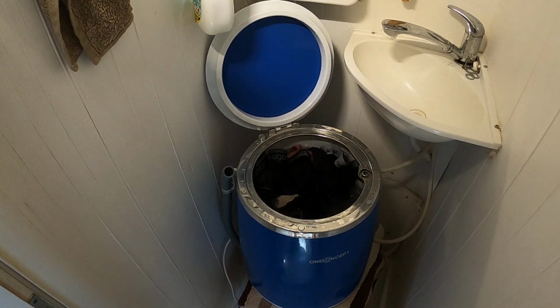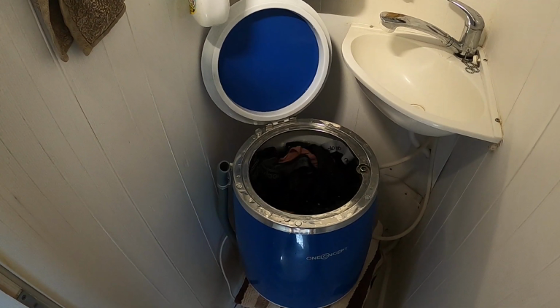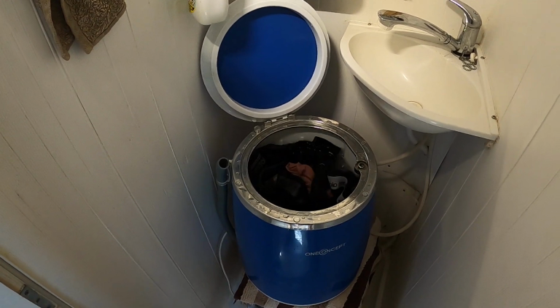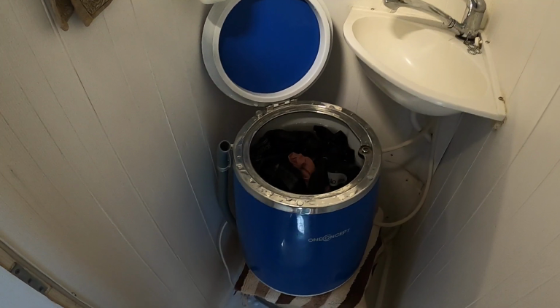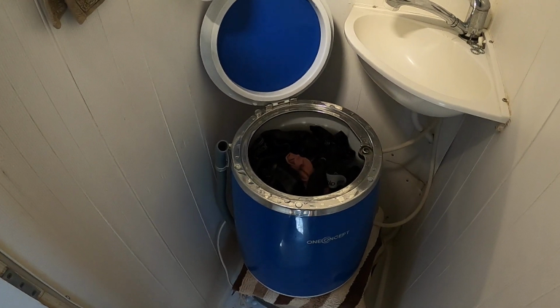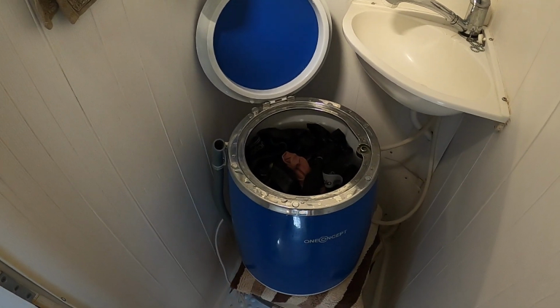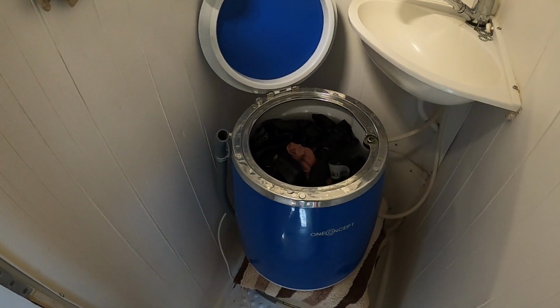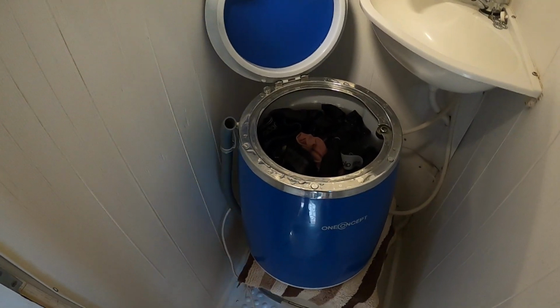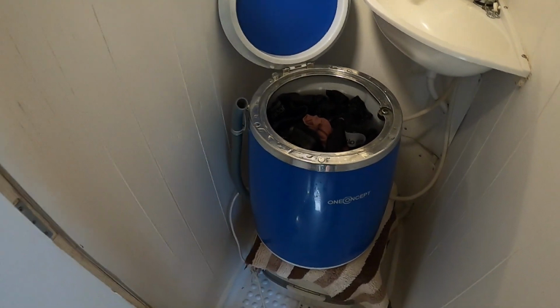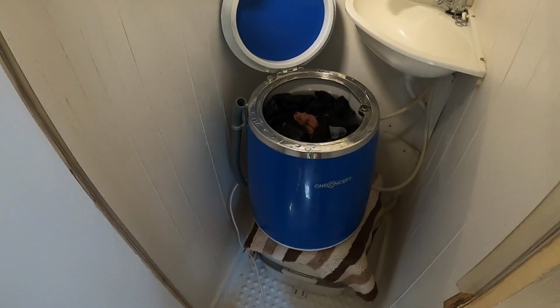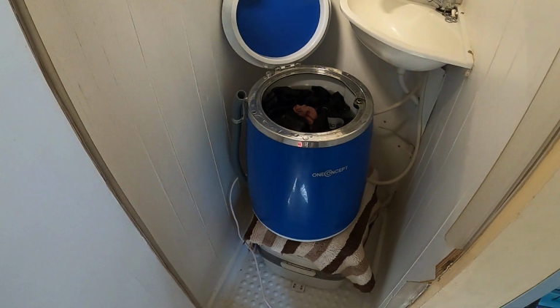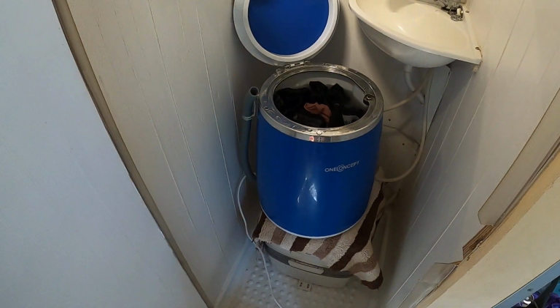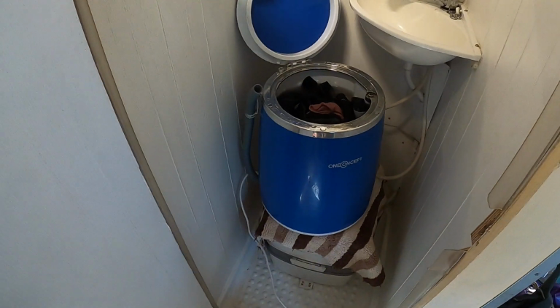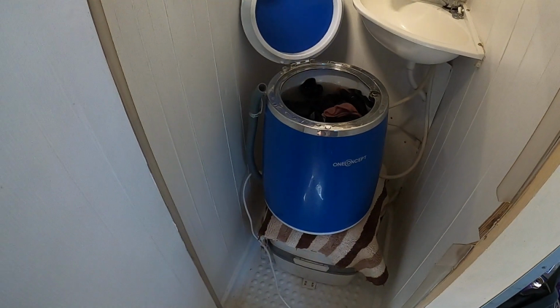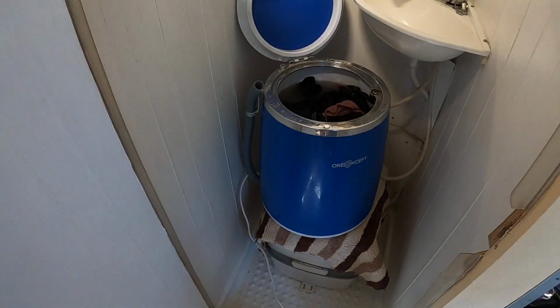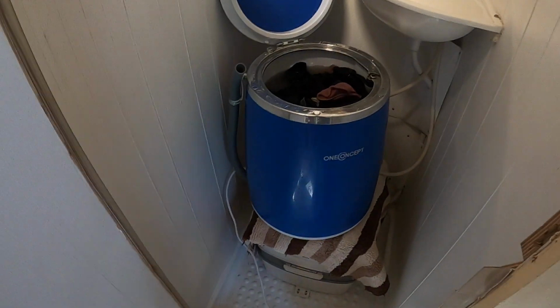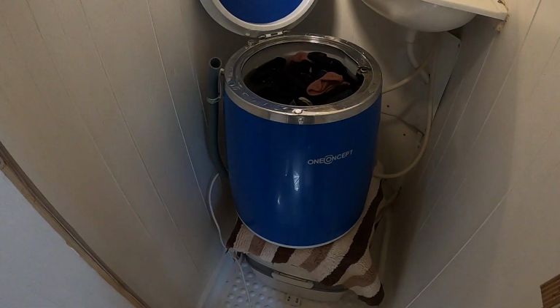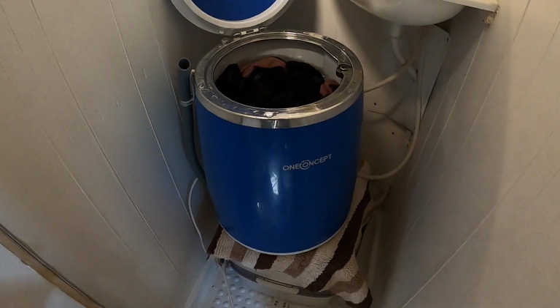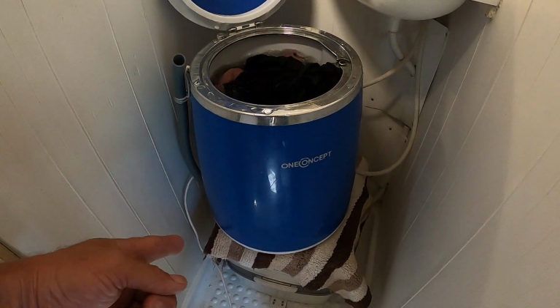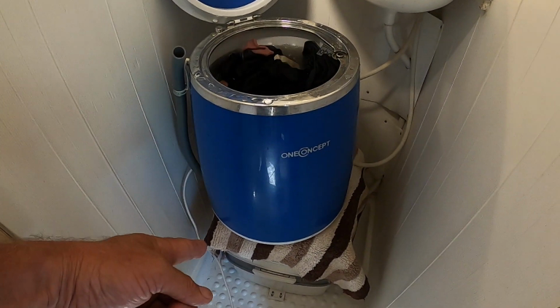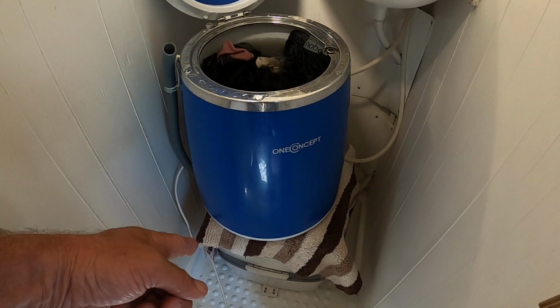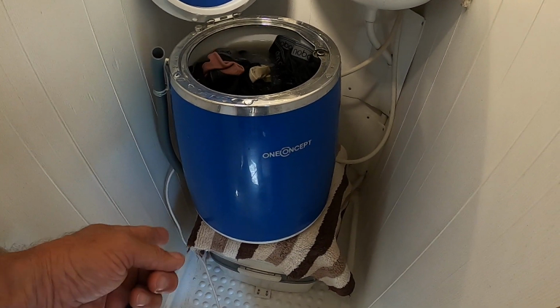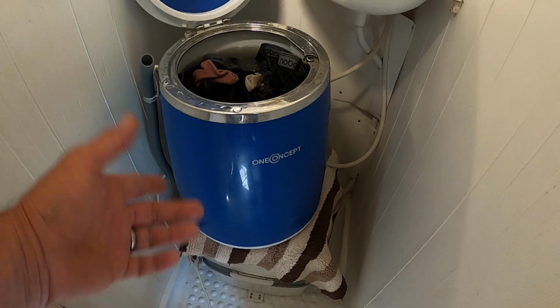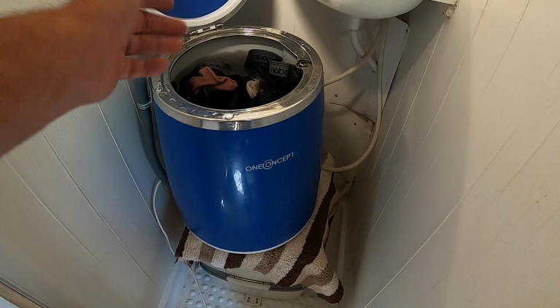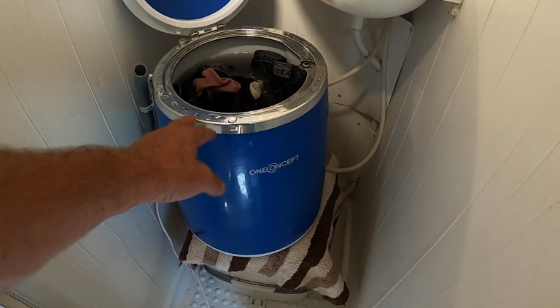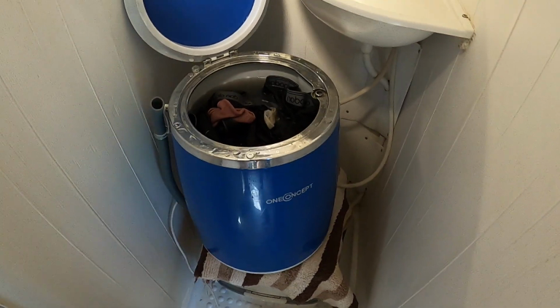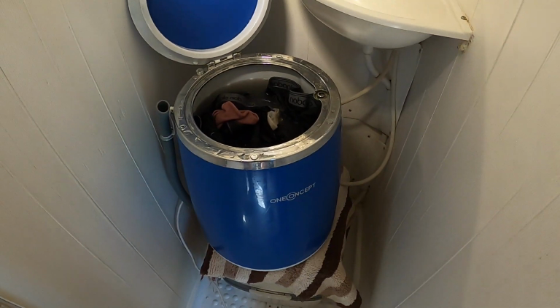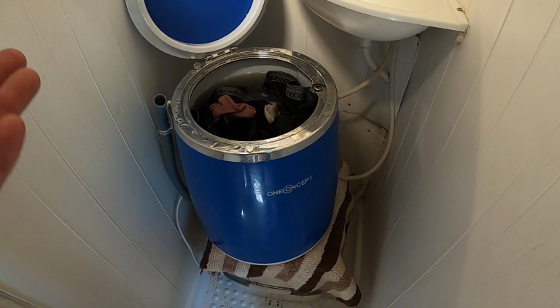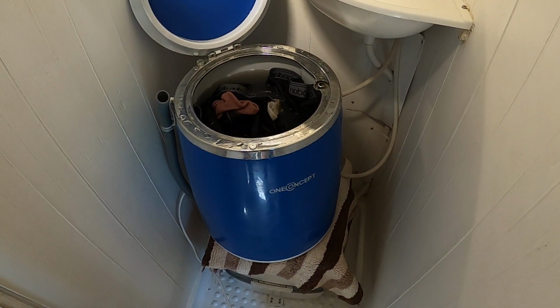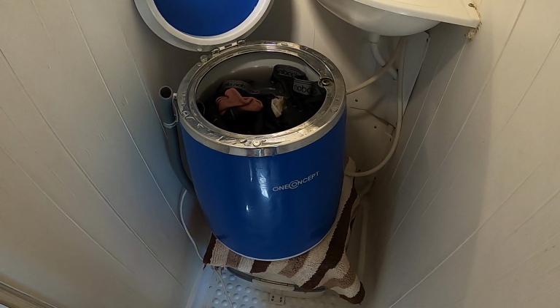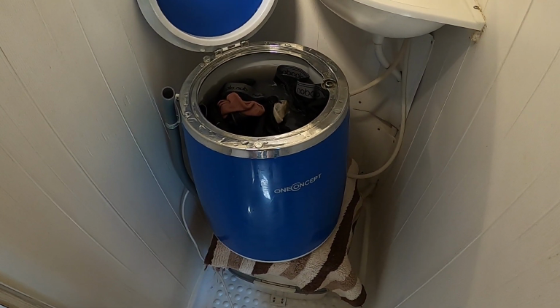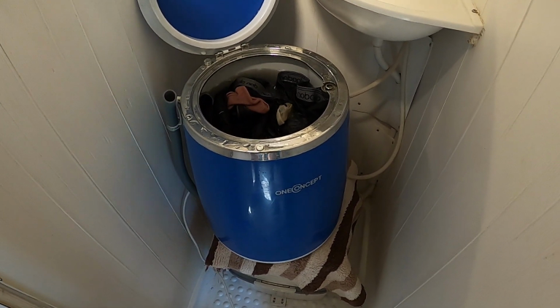Well, this is our little washing machine in action. What we do is we put it in the bathroom, put a cloth on top of the porta potty, sit this on the top and leave it there to wash.